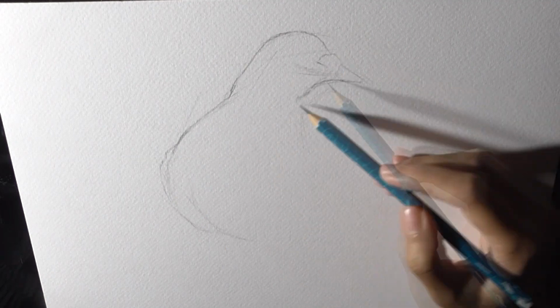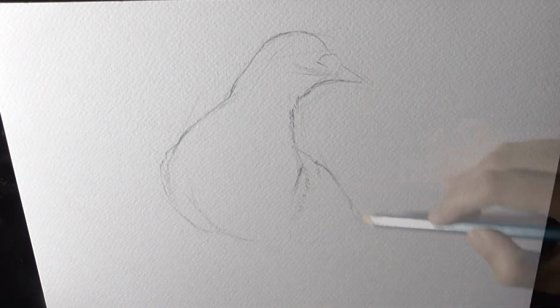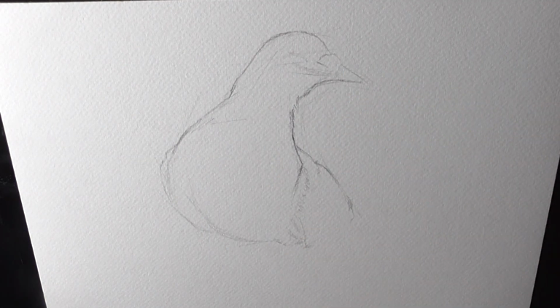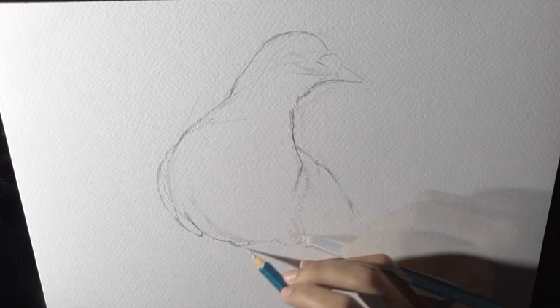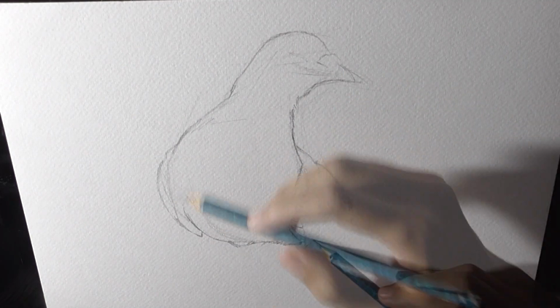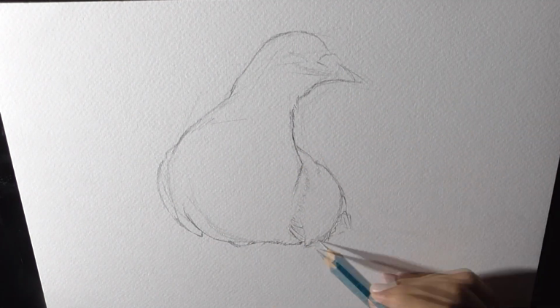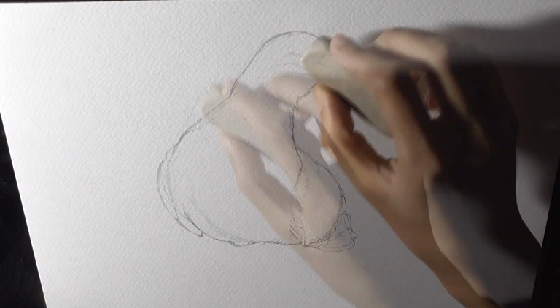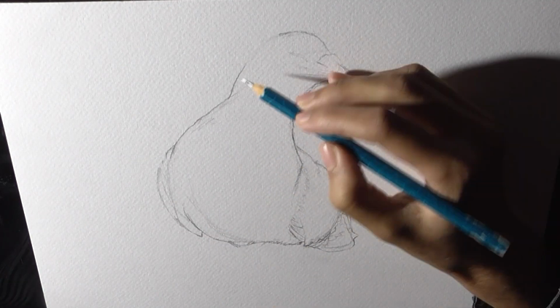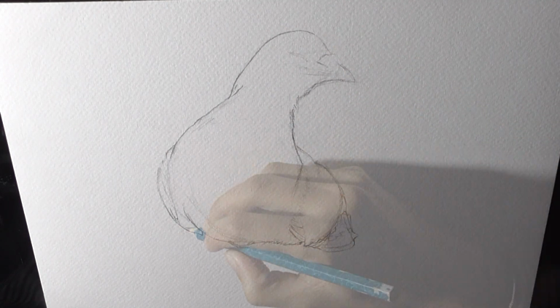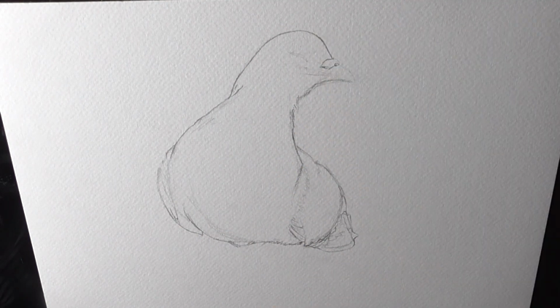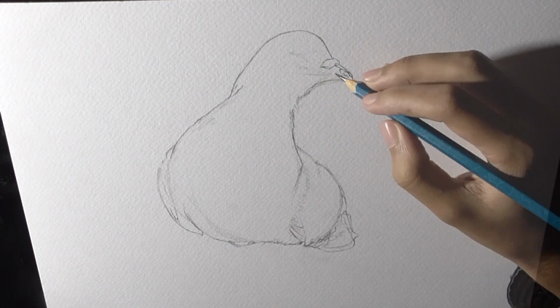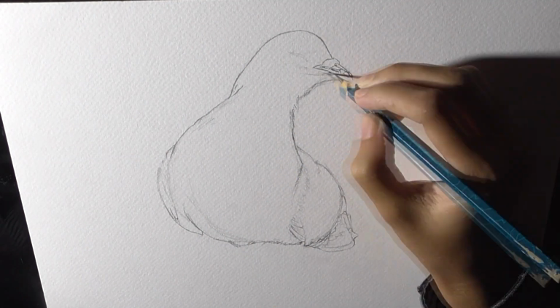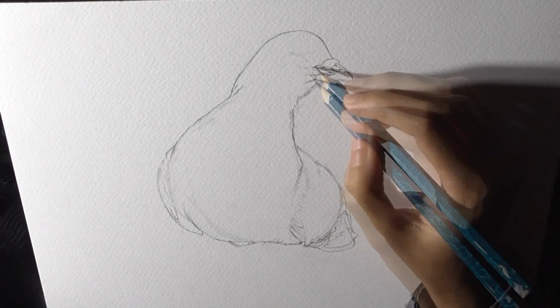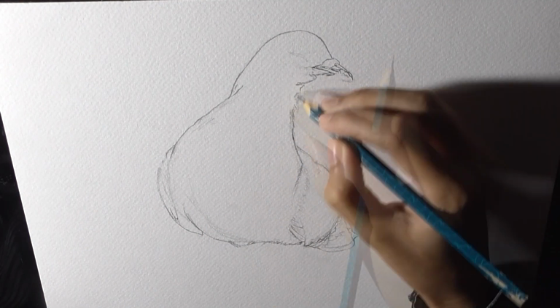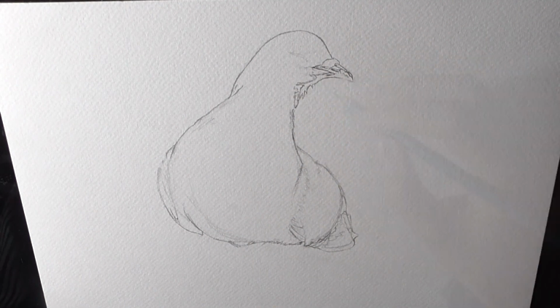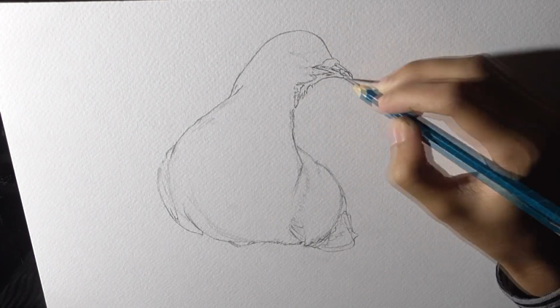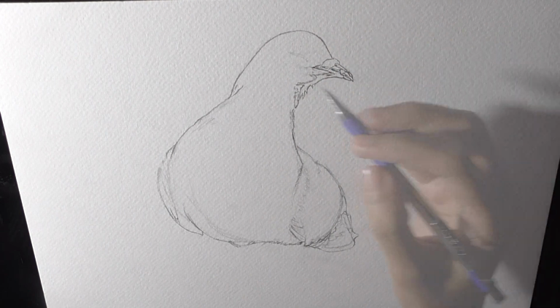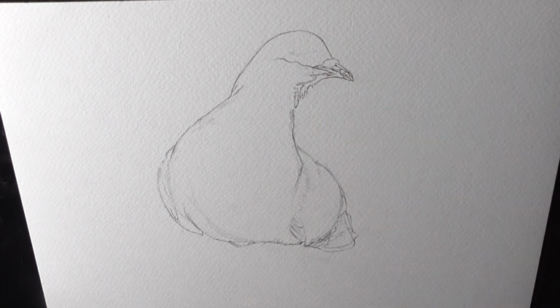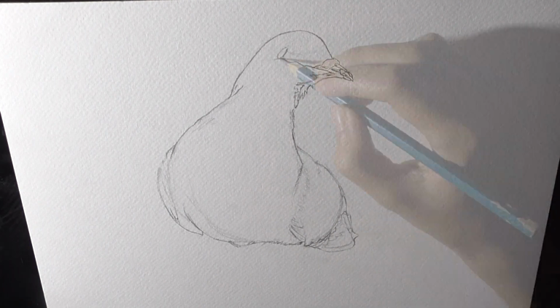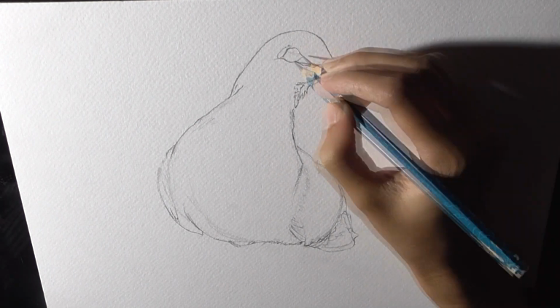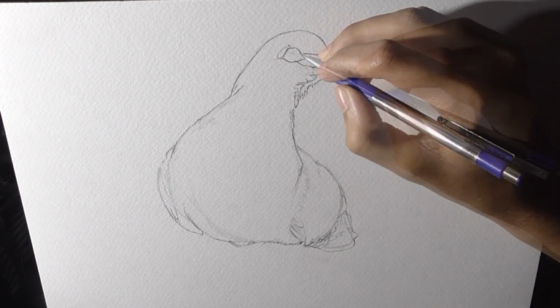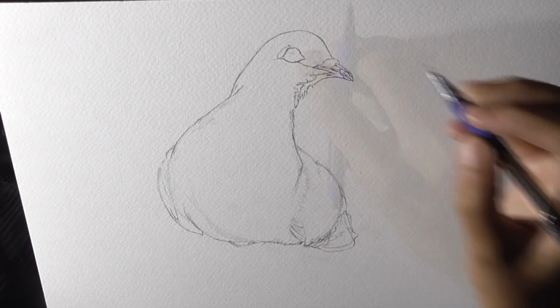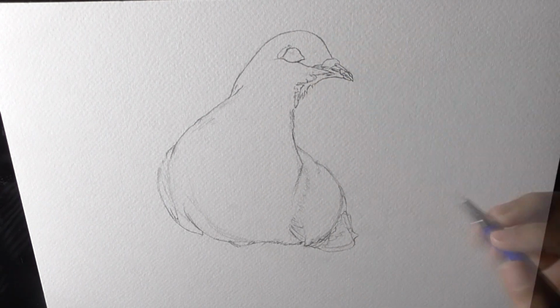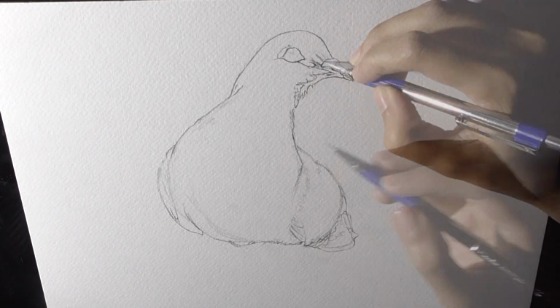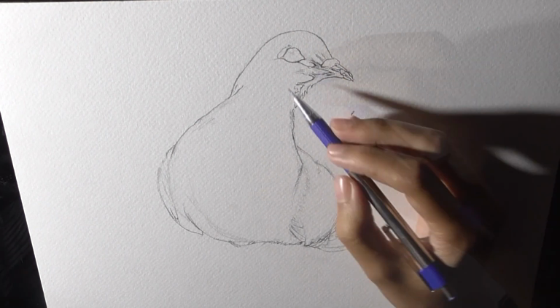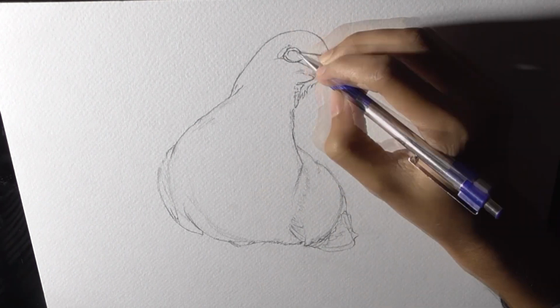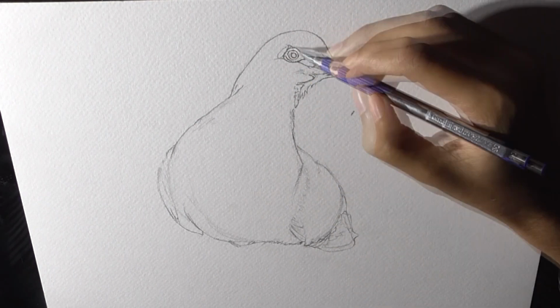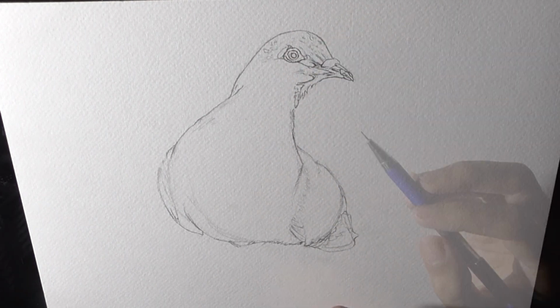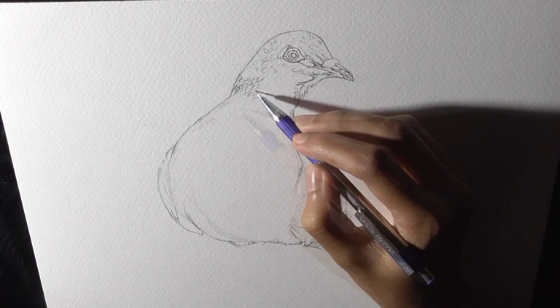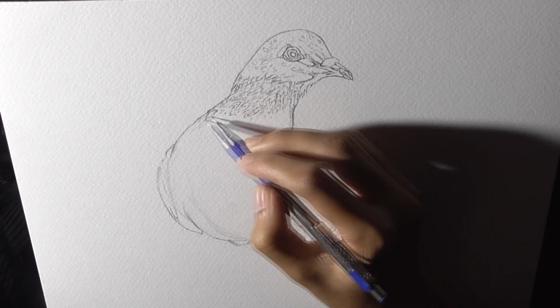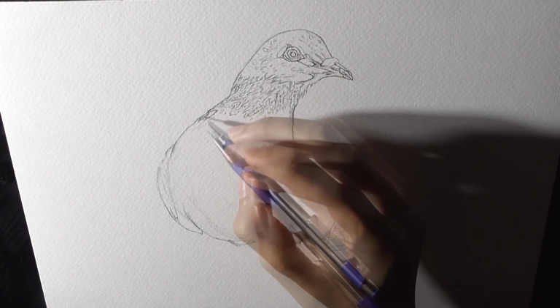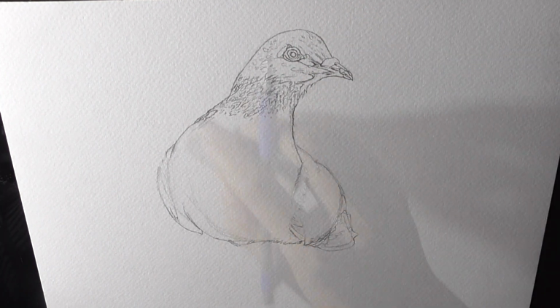Hello there, nice to see you here again. In this video I am going to draw a vision bird using Micron archival ink pen with a vibrant watercolor wash. So stay tuned and watch the full video.